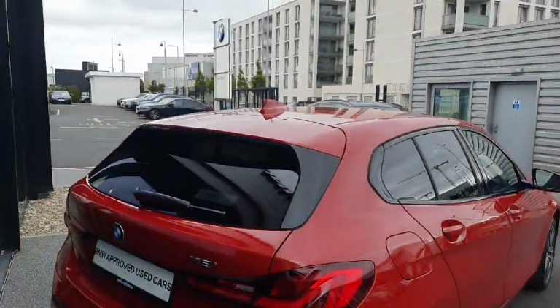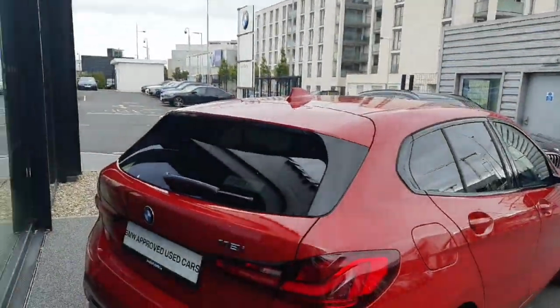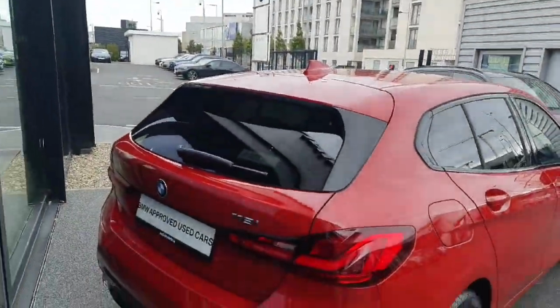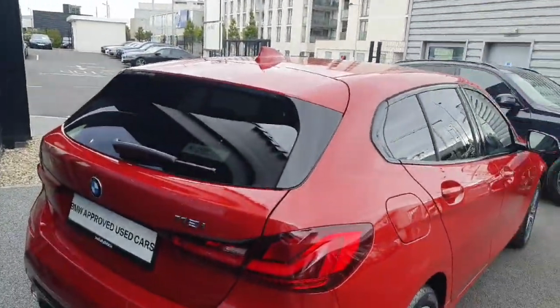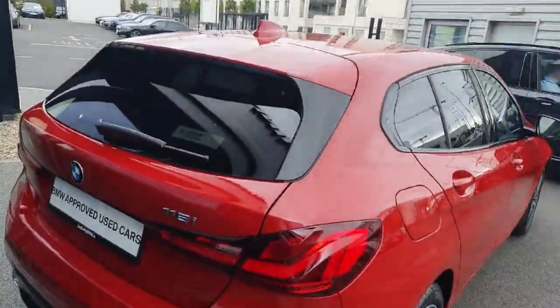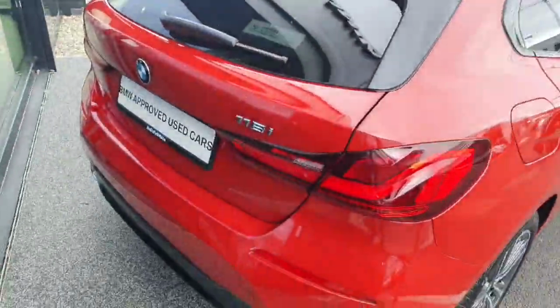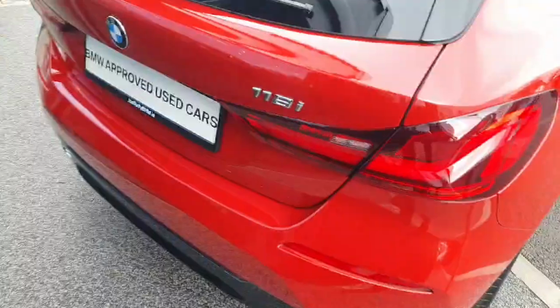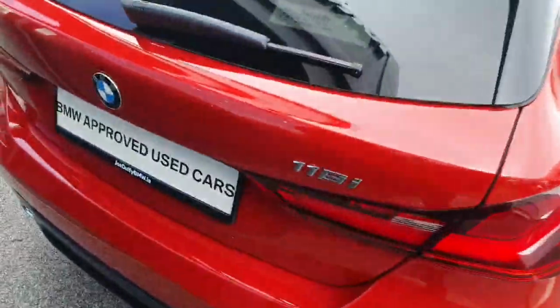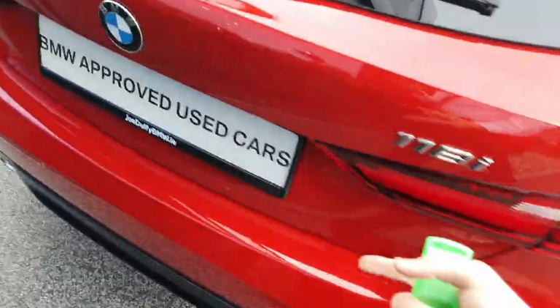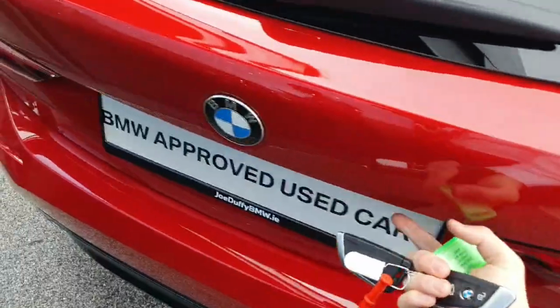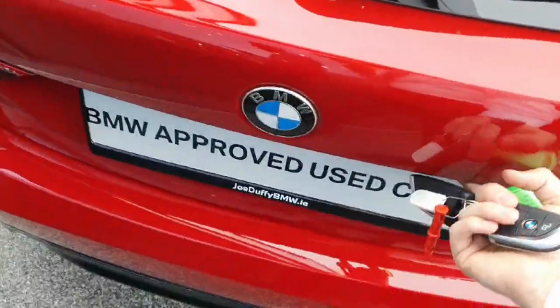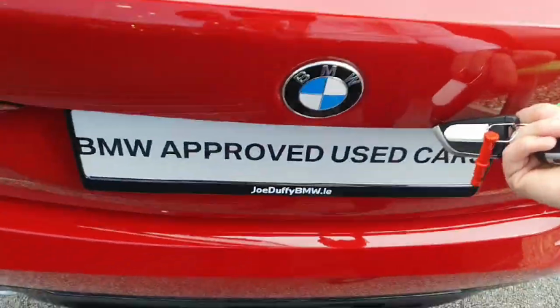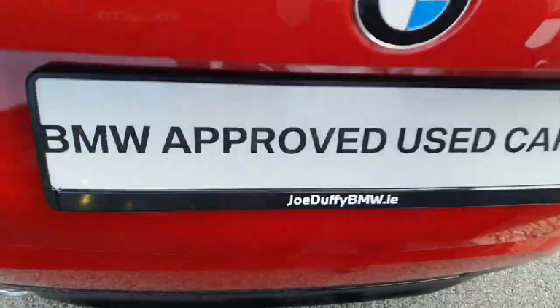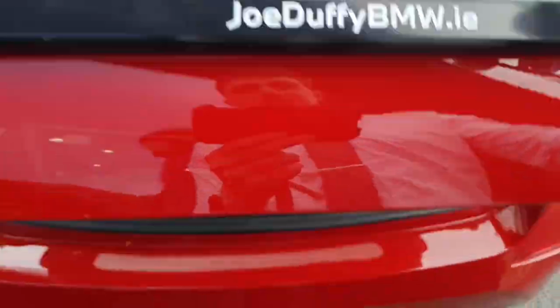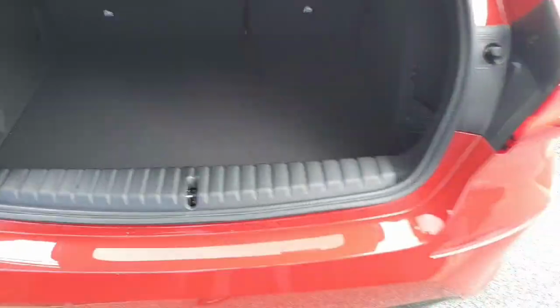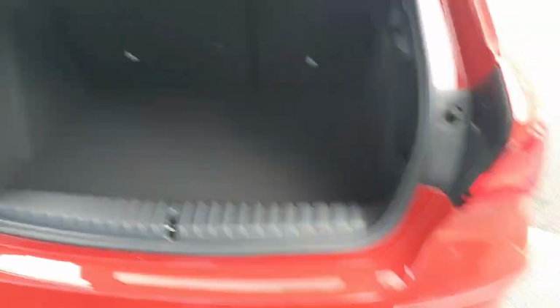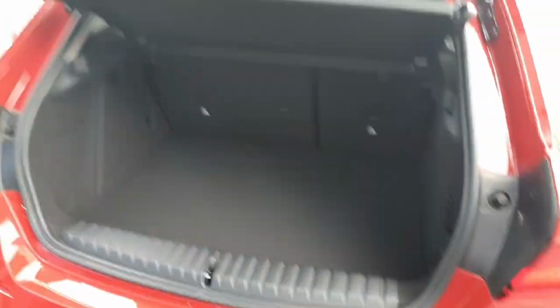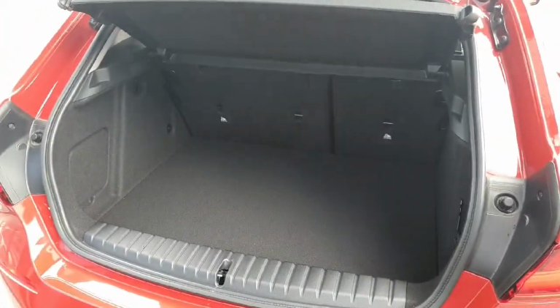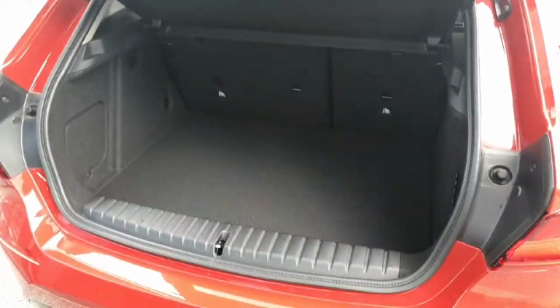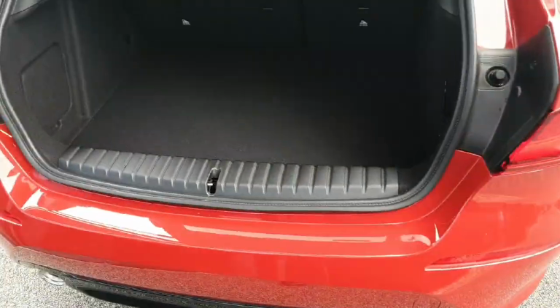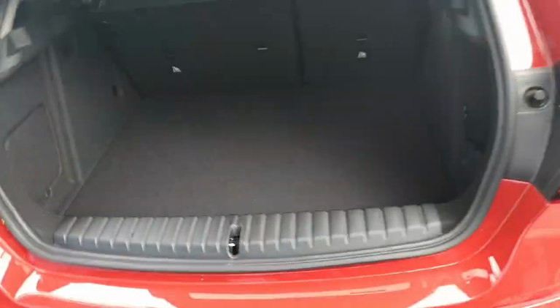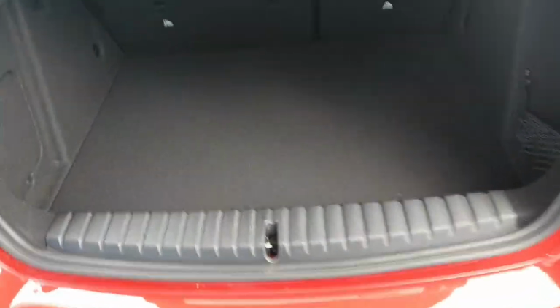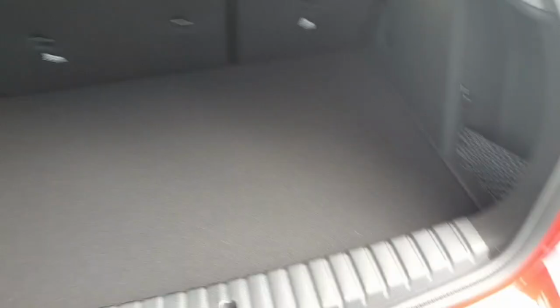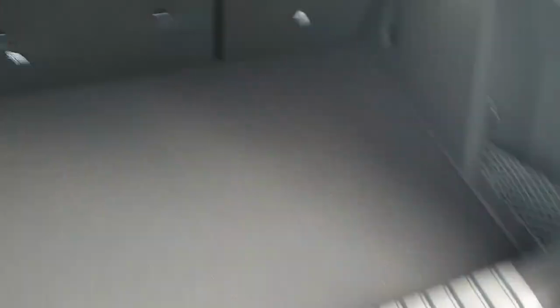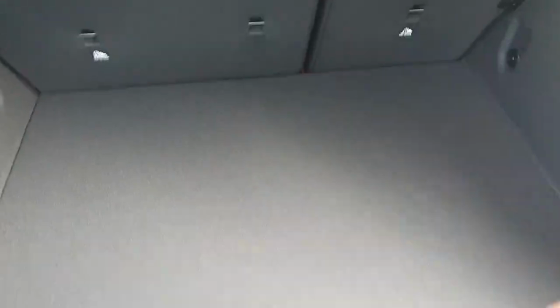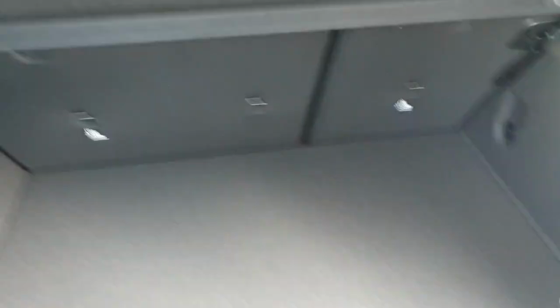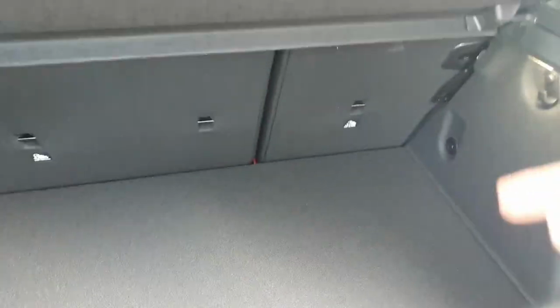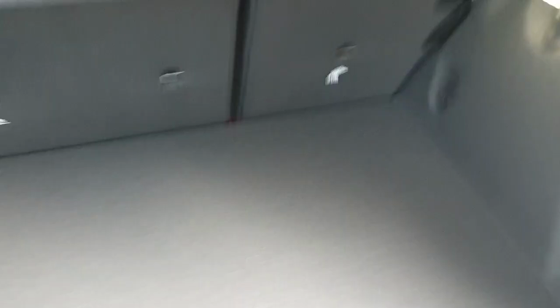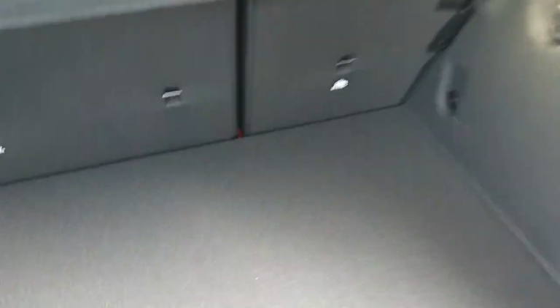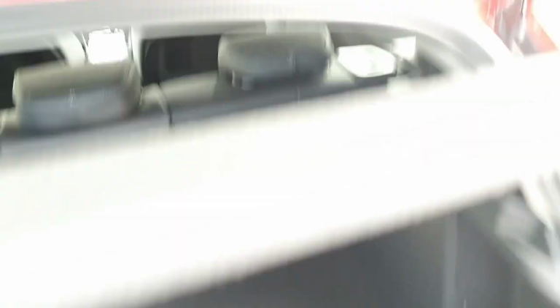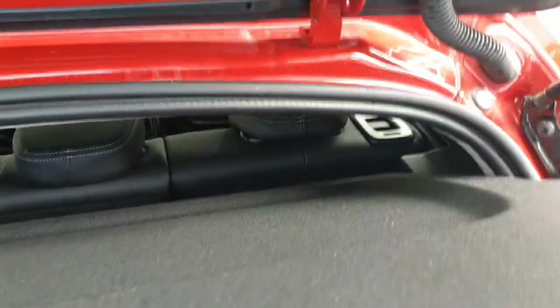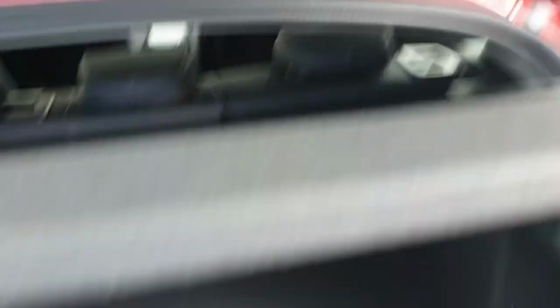If you hold down on the fob you can see we get the release for the boot. Obviously with it being a hatchback it is quite a practical car — it's a nice big boot. The boots aren't too big but you can of course fold down the seats if need be.